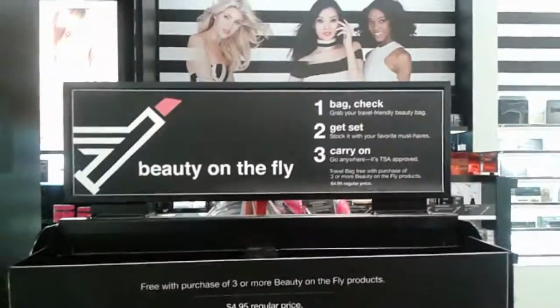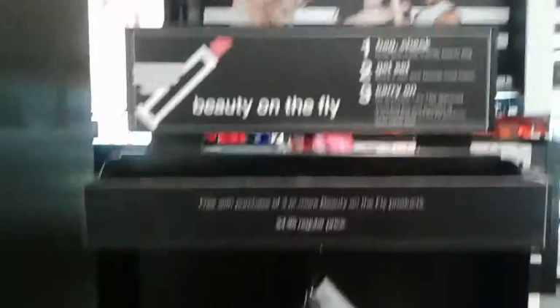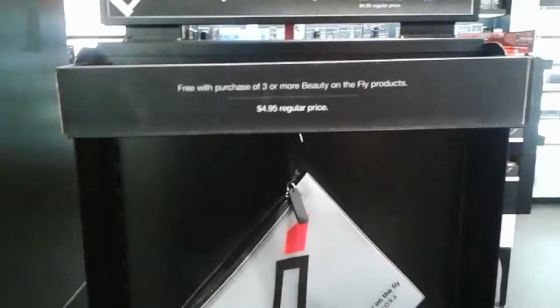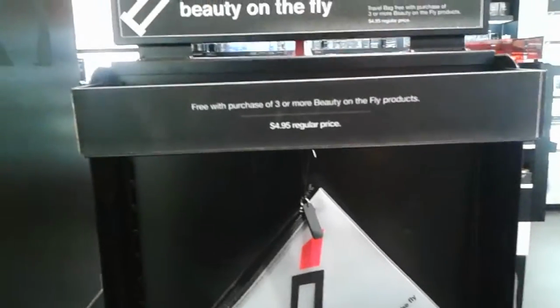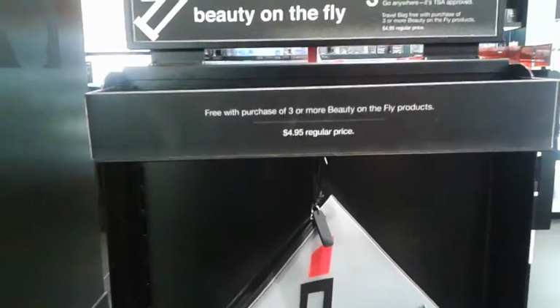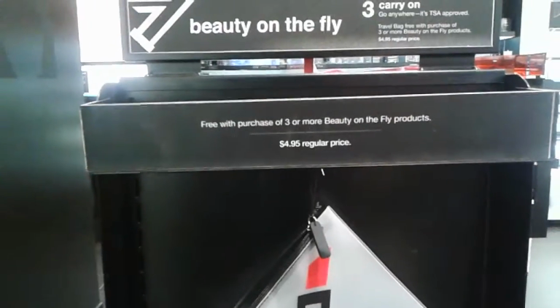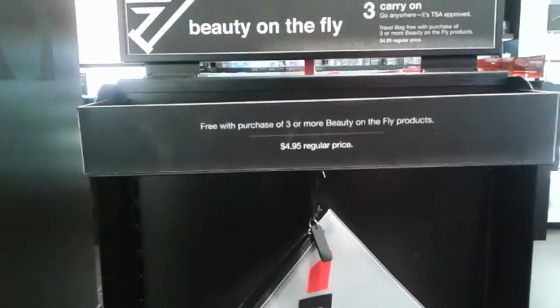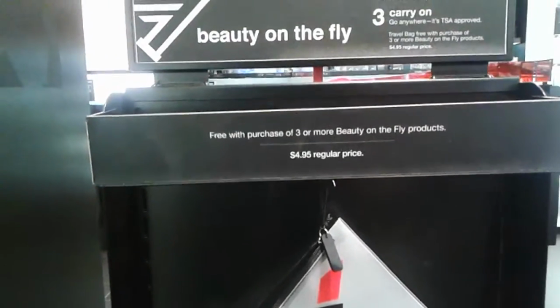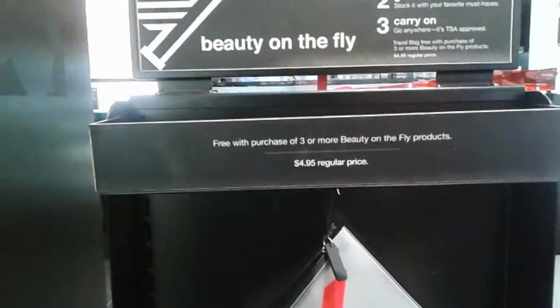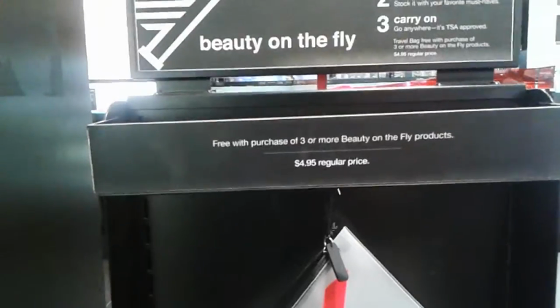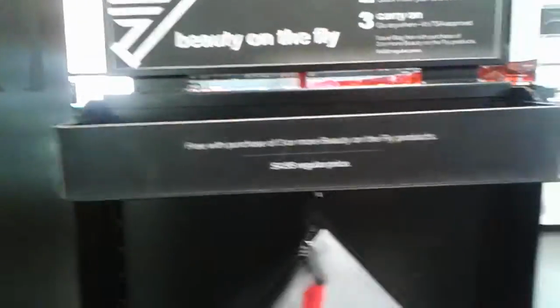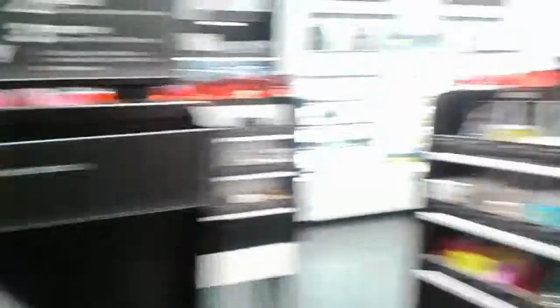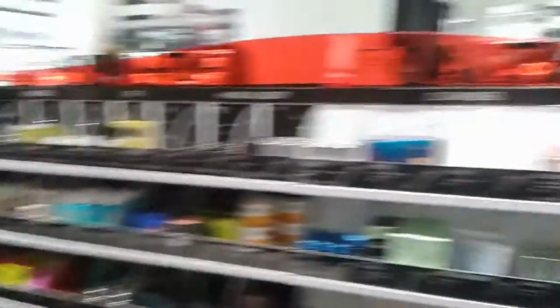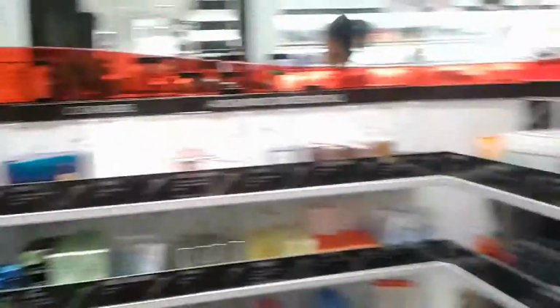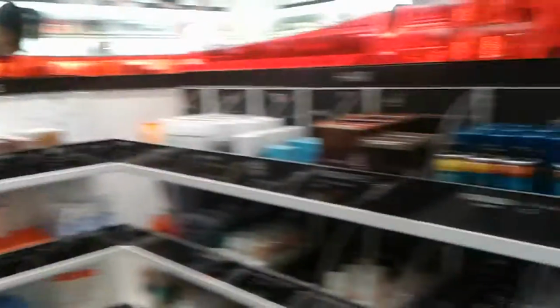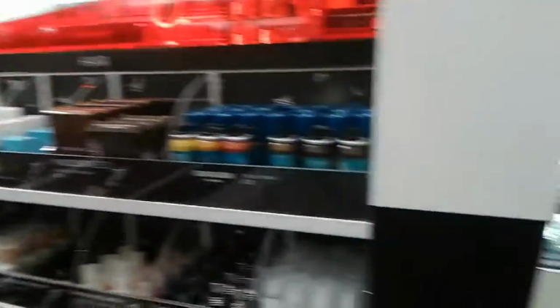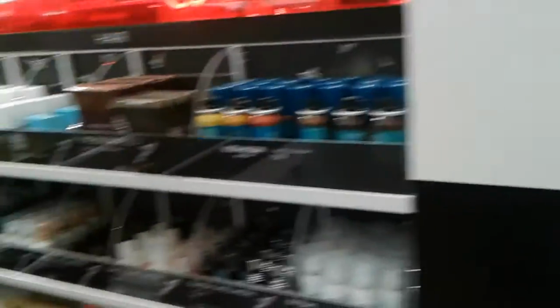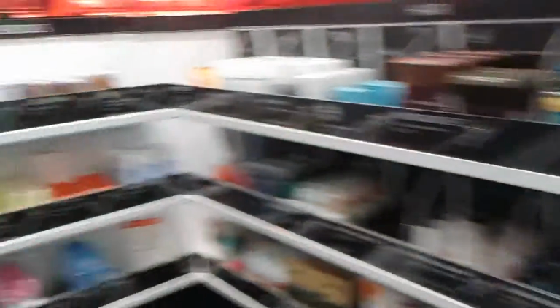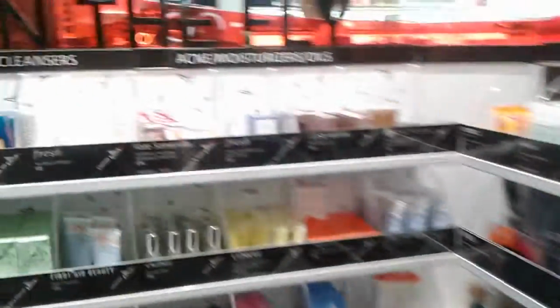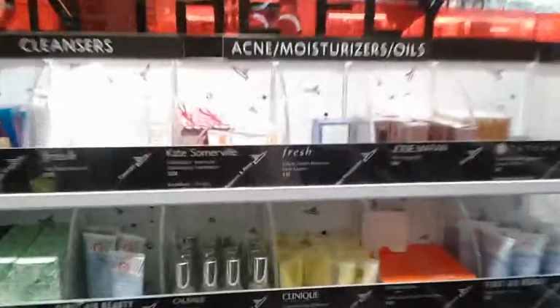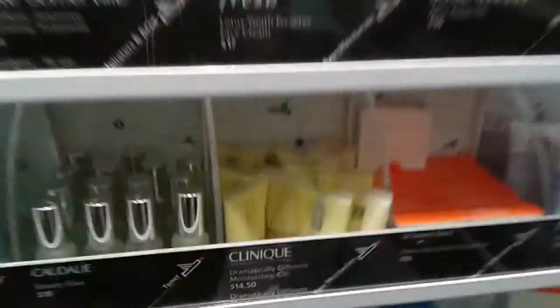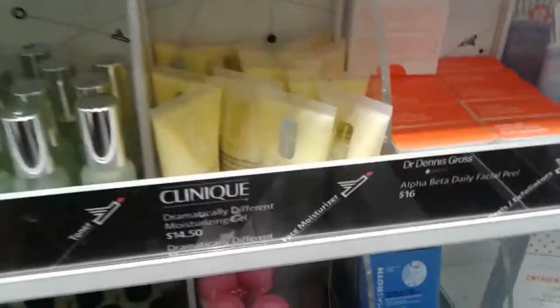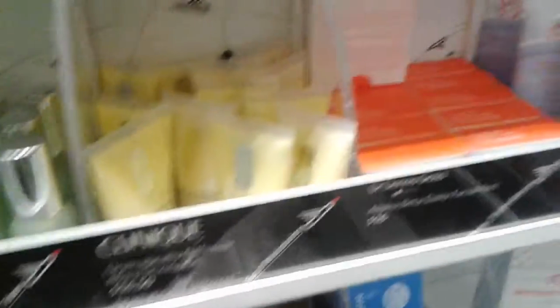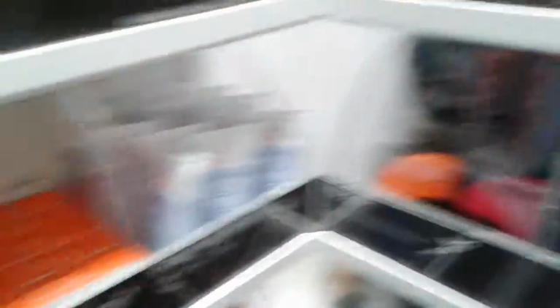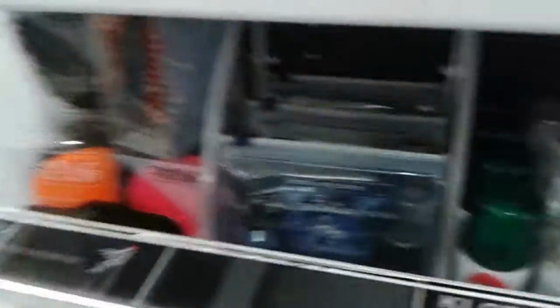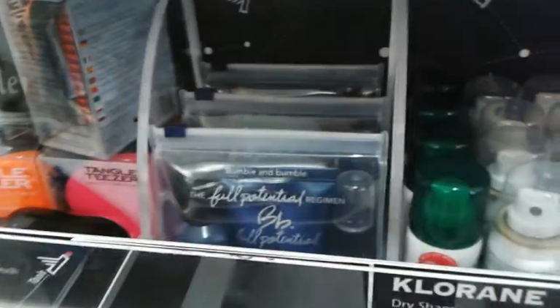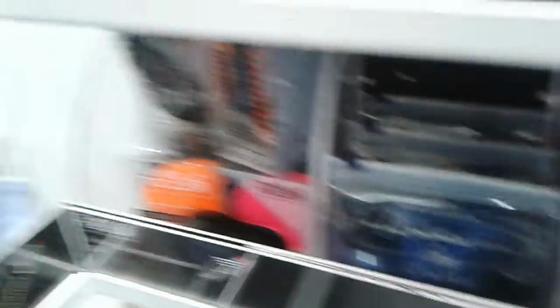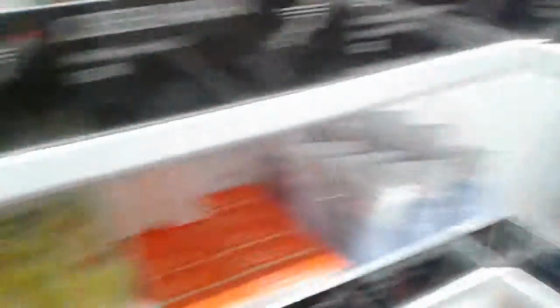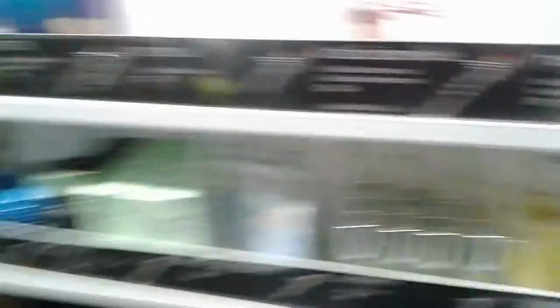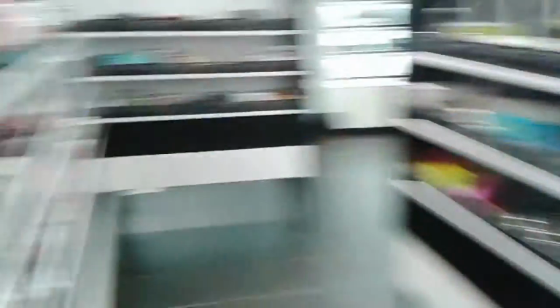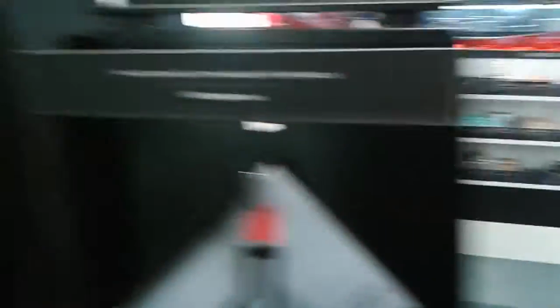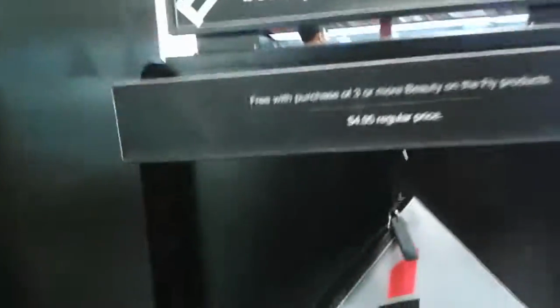If you get that bag, you get it free if you buy three or more products from the Beauty on the Fly section, which is right here. And you can see they have all these little smaller size products of different things. So that's a great option.